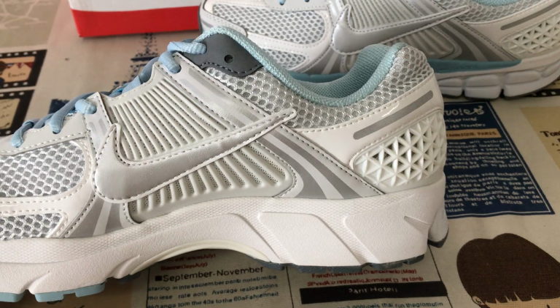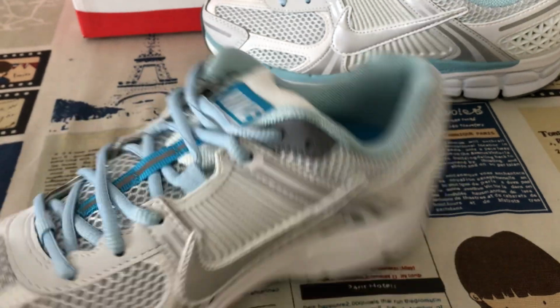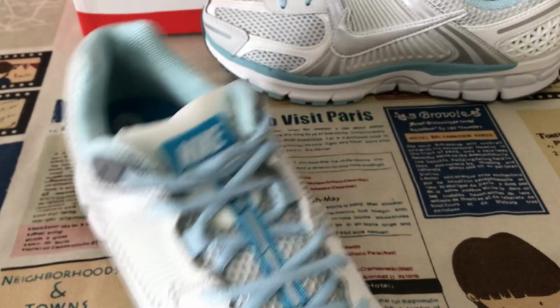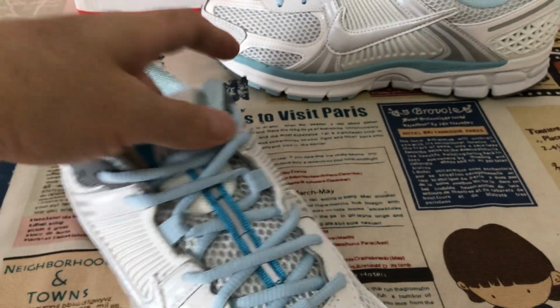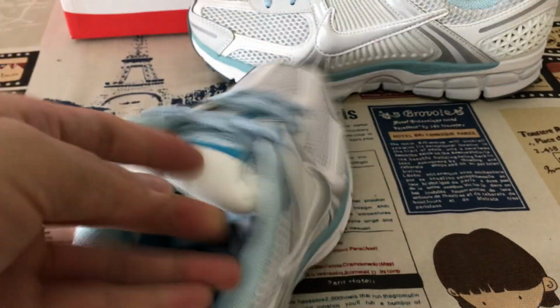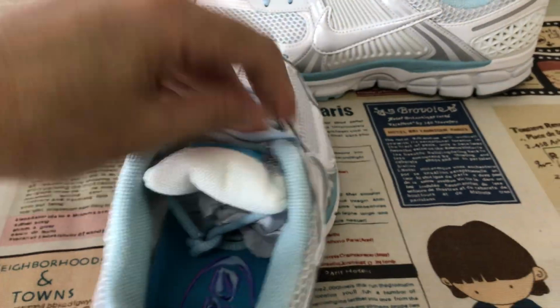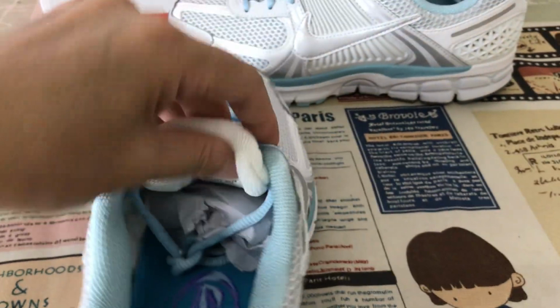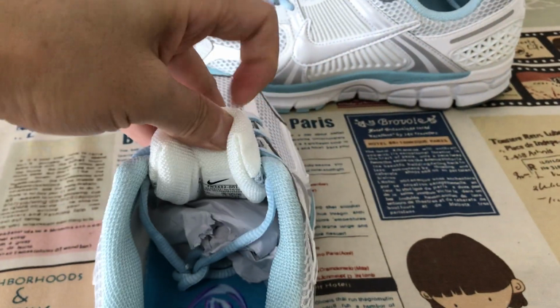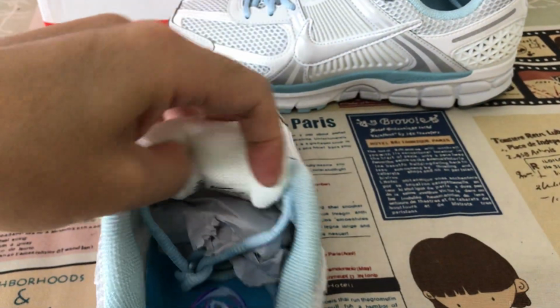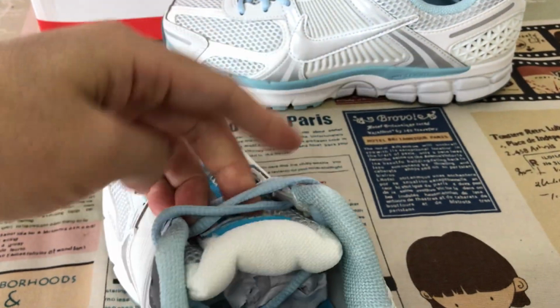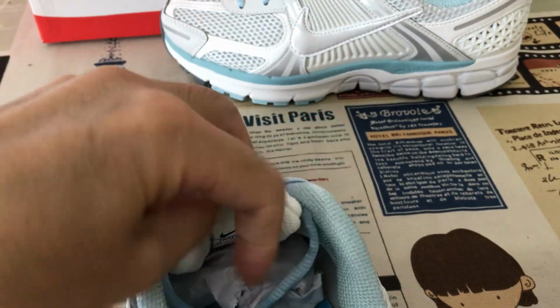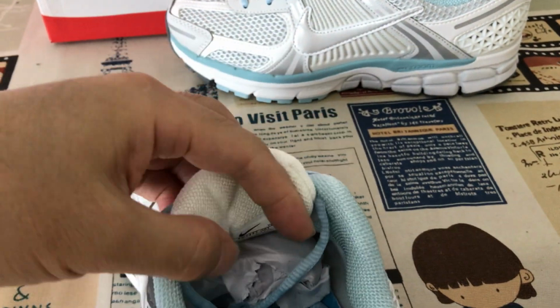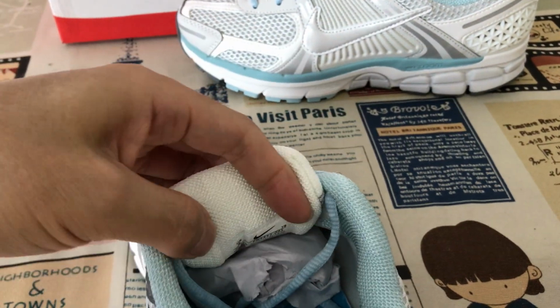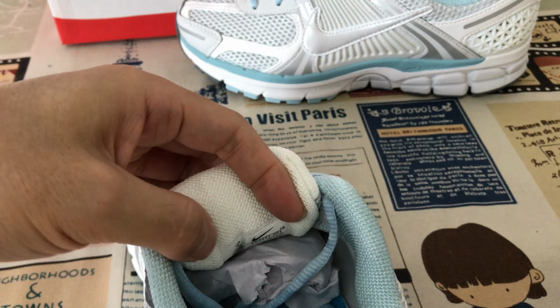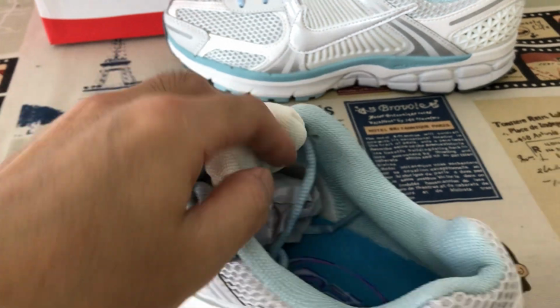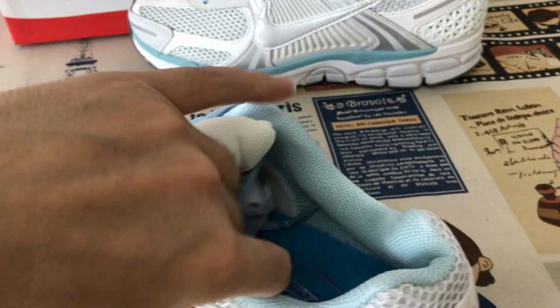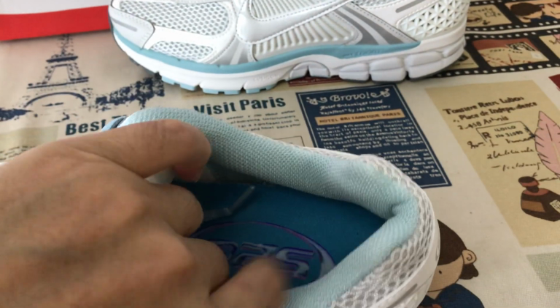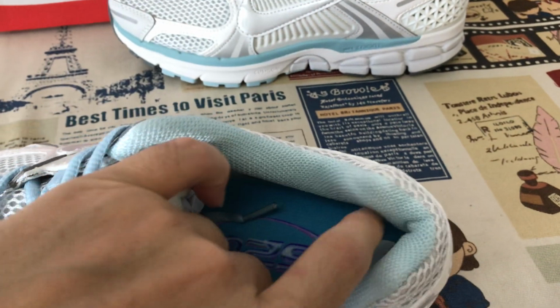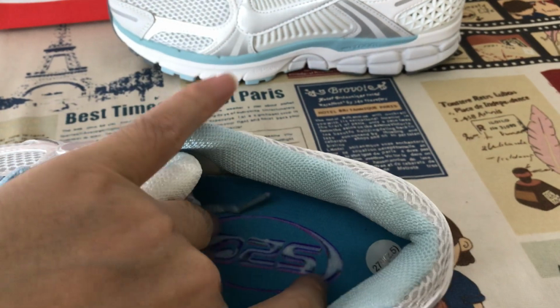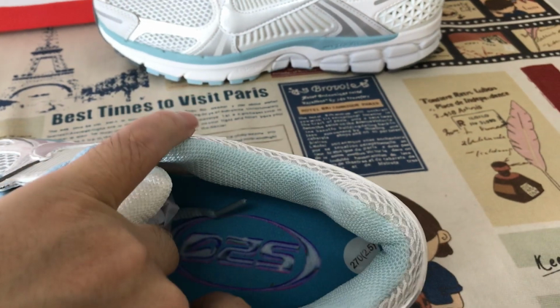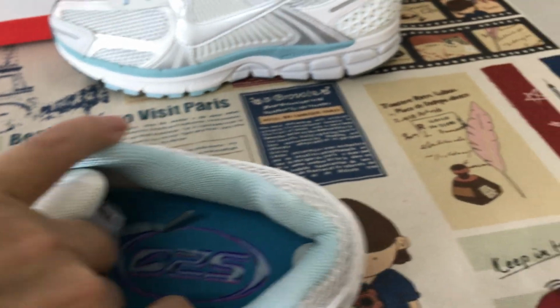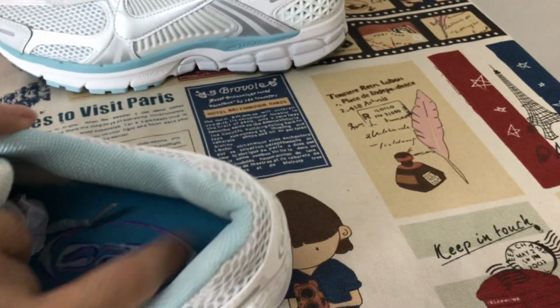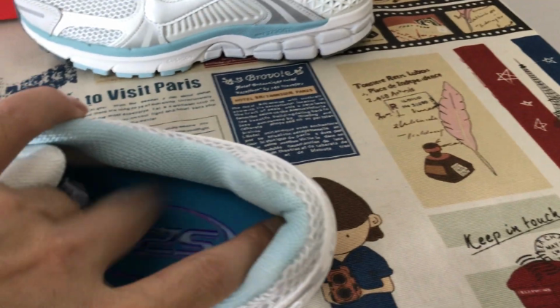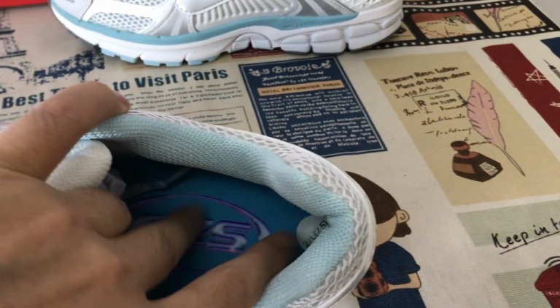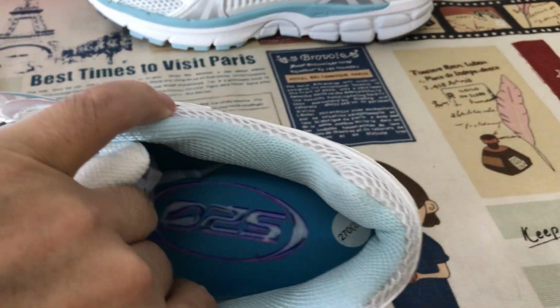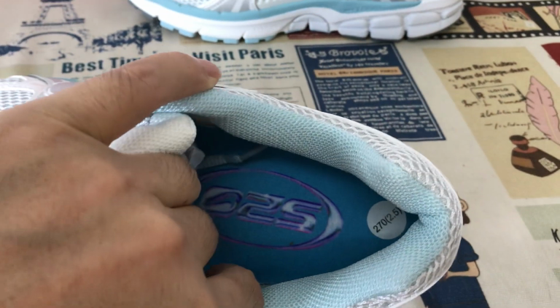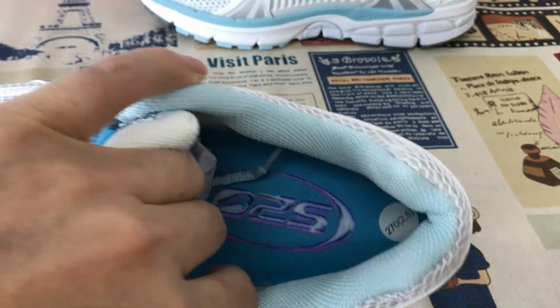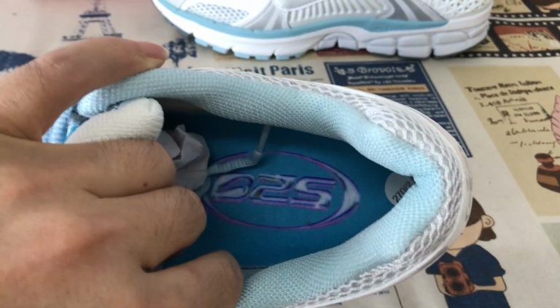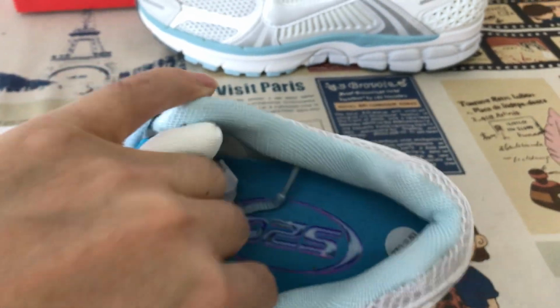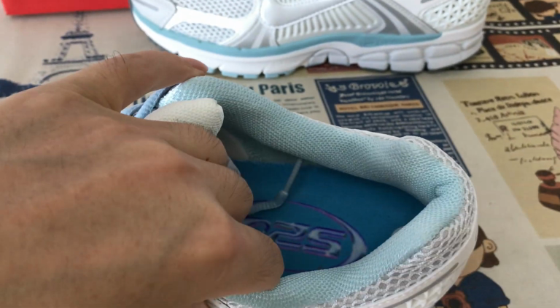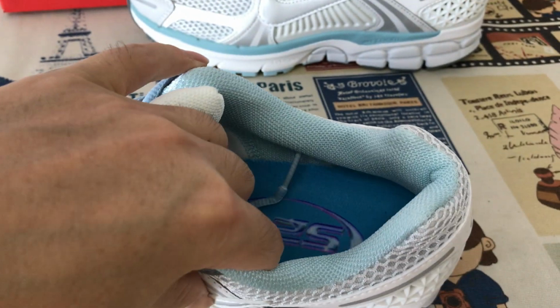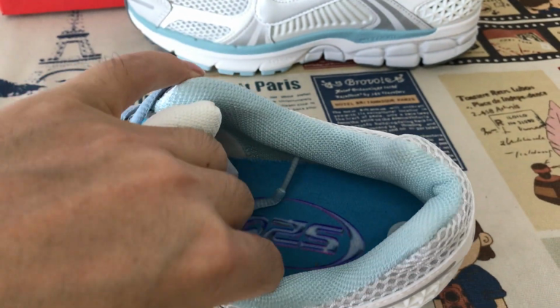The inside view. The white tan lining, light blue color lining. And here's the inner zone.